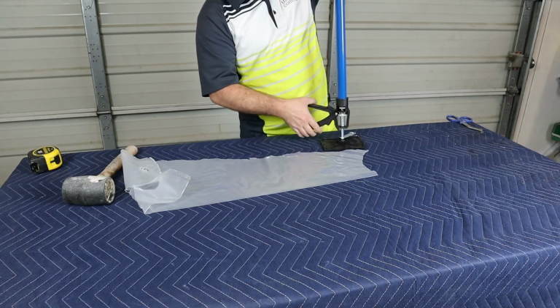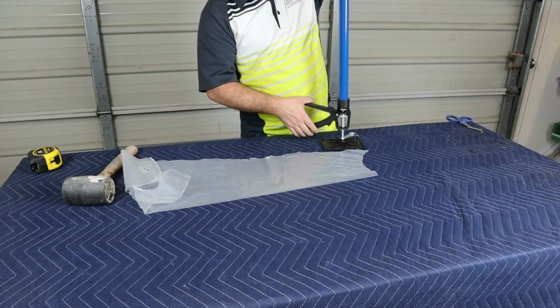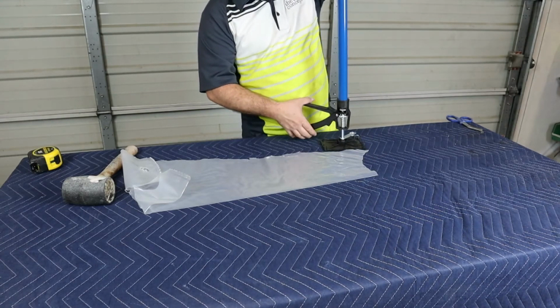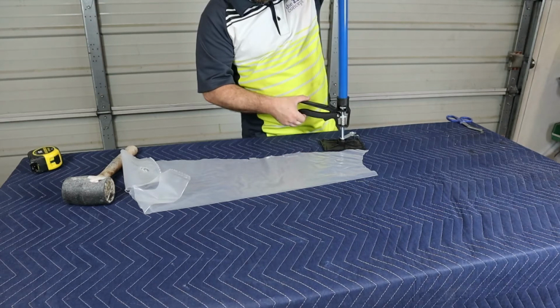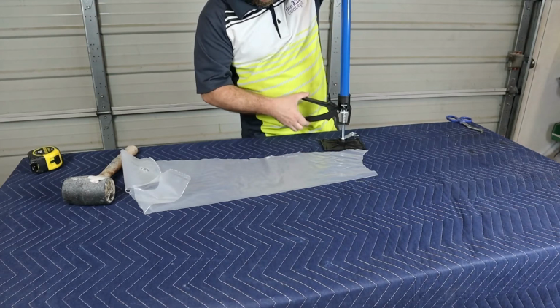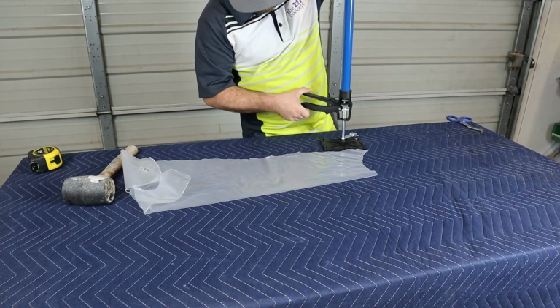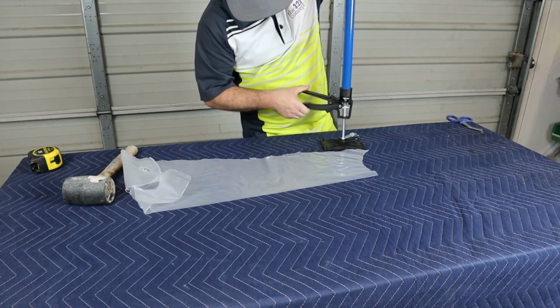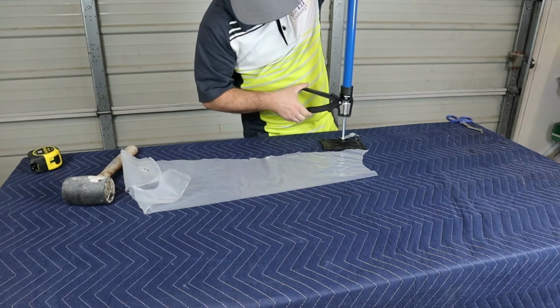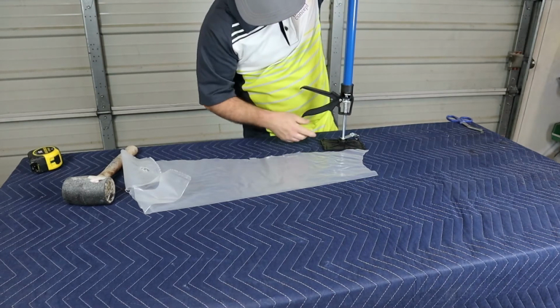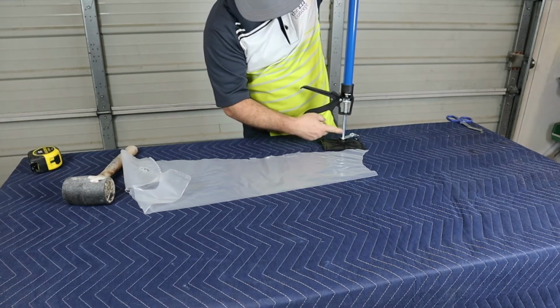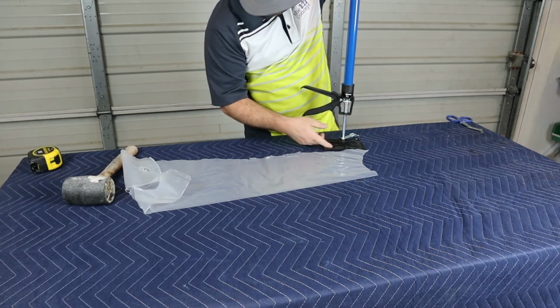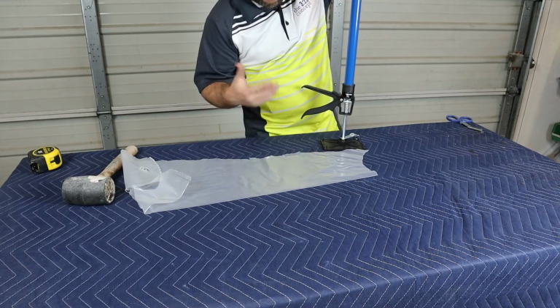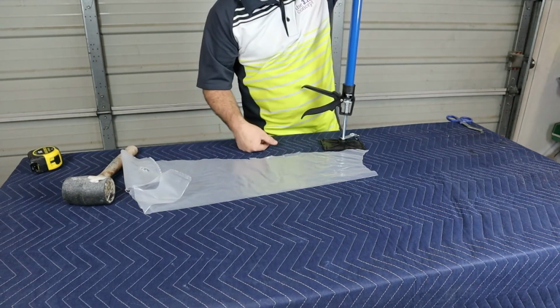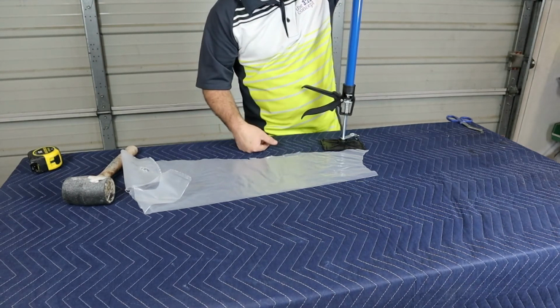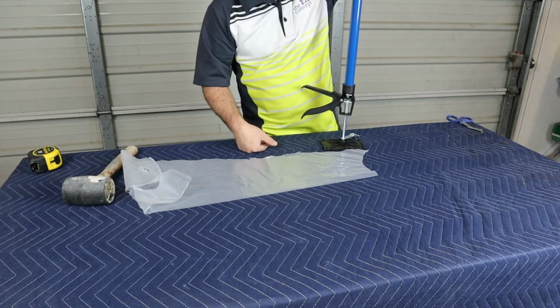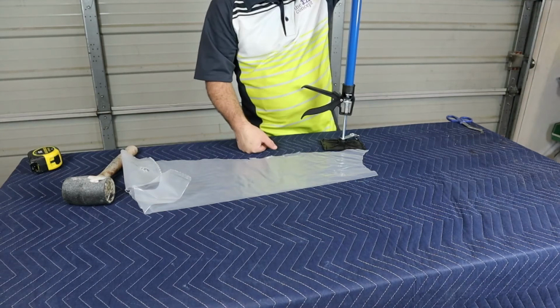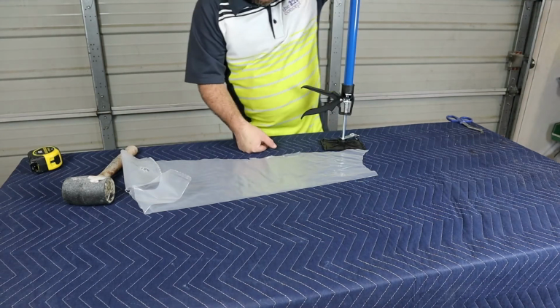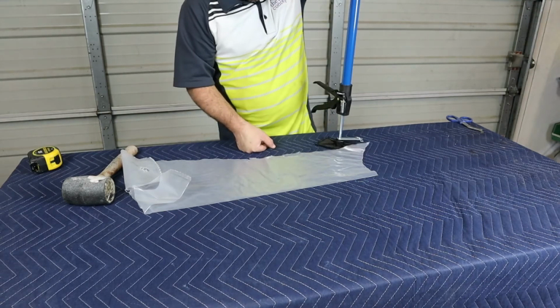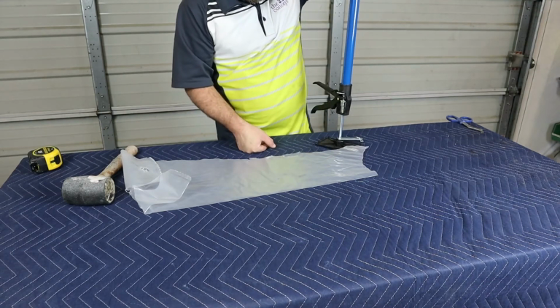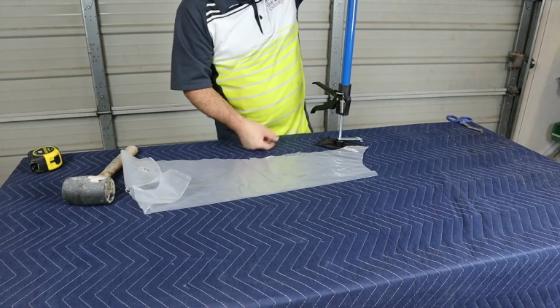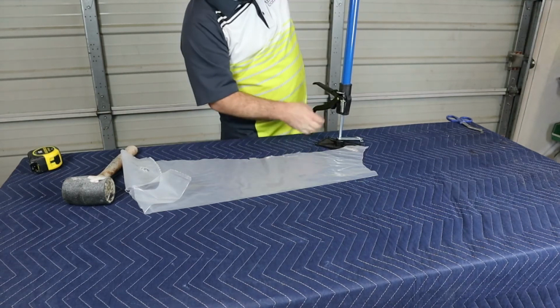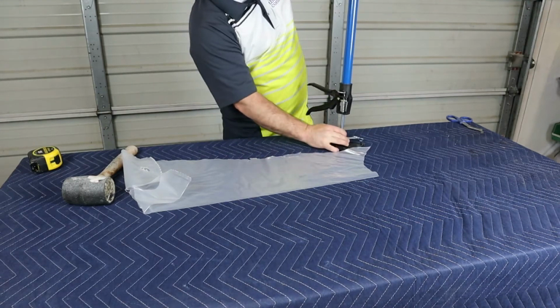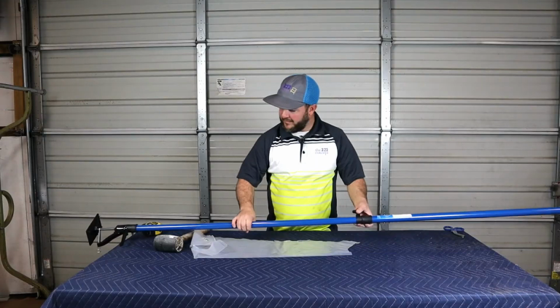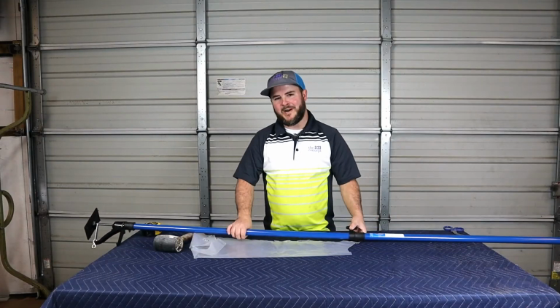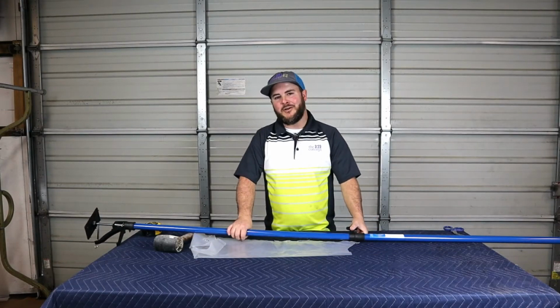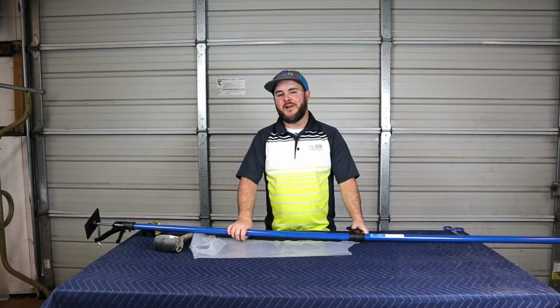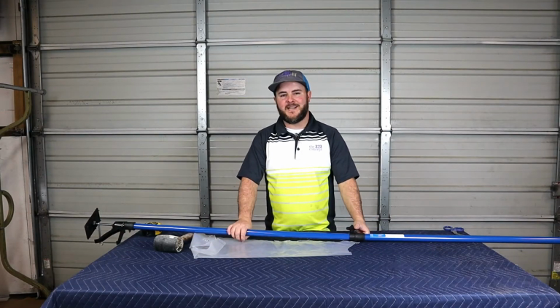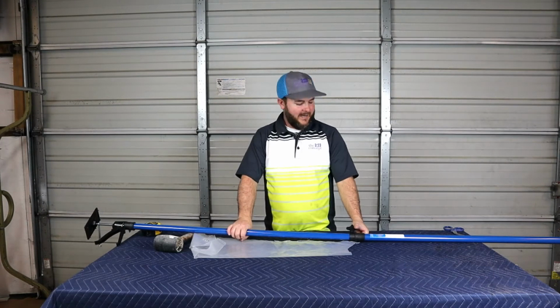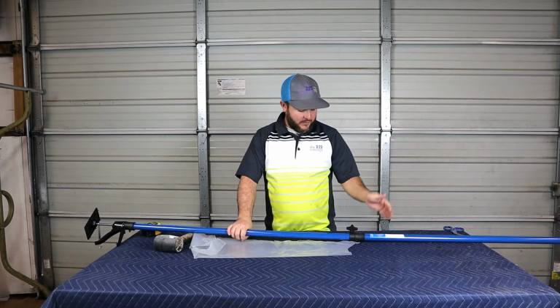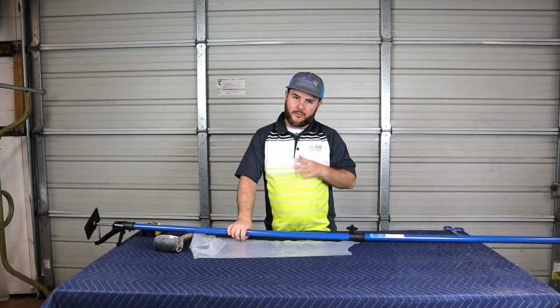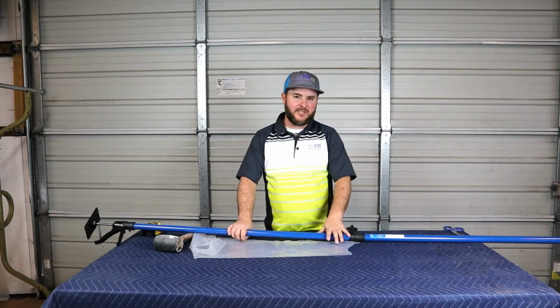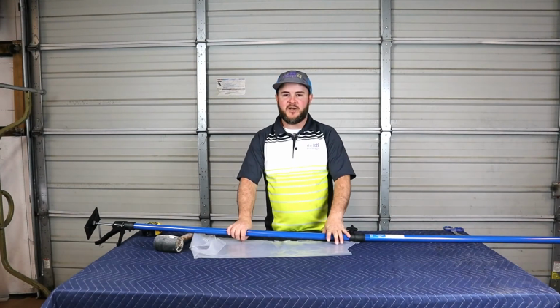You want the handle end to be the bottom so that when extended, your handle will be about in the middle. Otherwise your handle is going to be way at the top and it'll be hard to crank up. When you pull that handle it gives you that extra few inches you need to tighten it up — not very difficult at all.